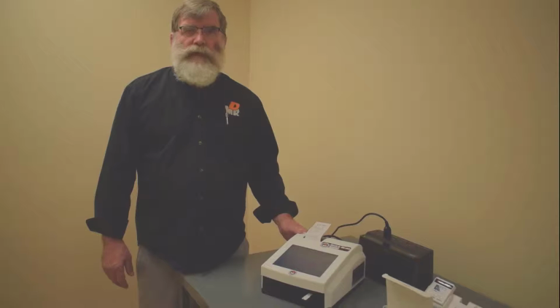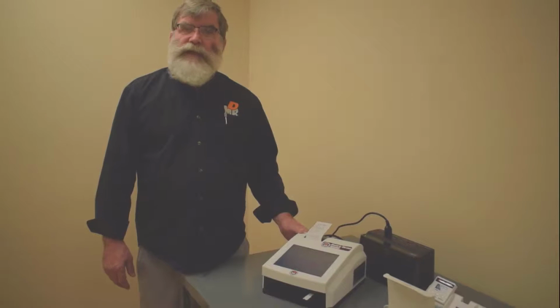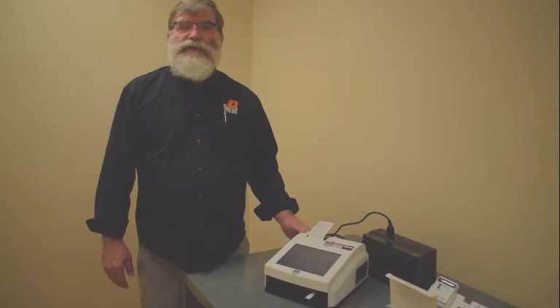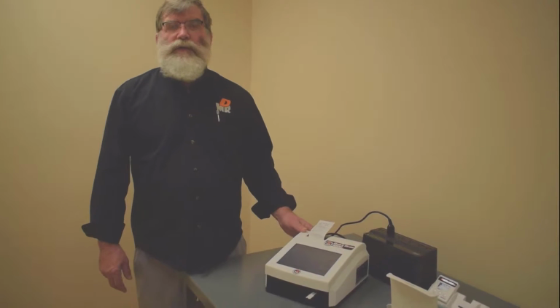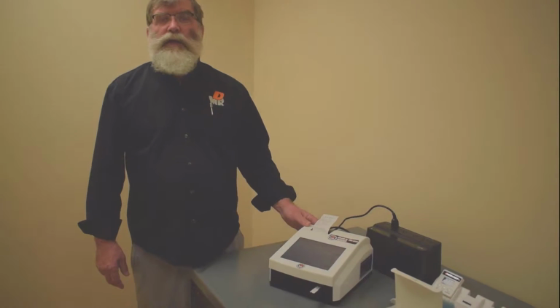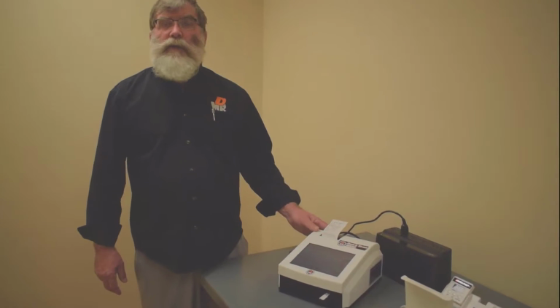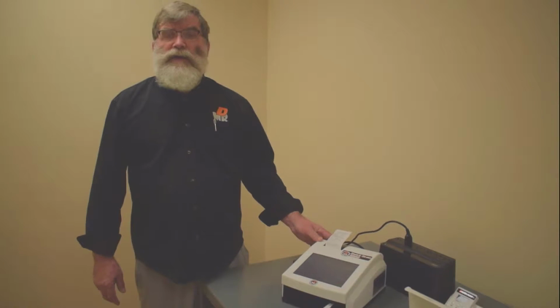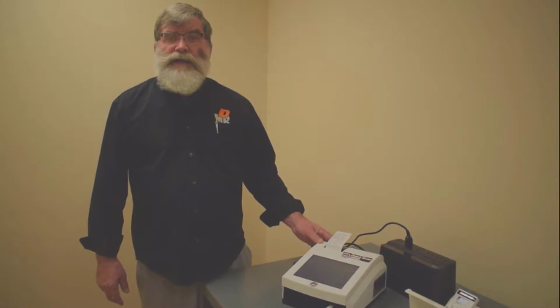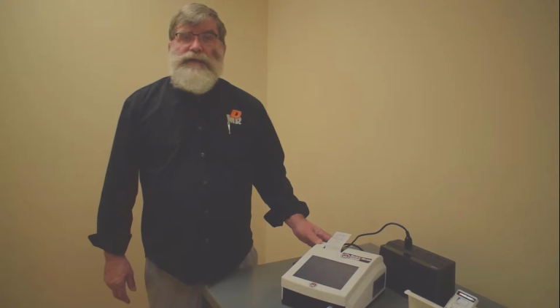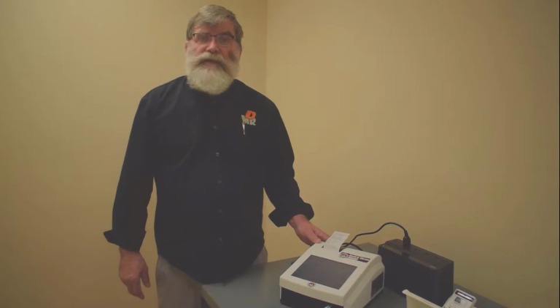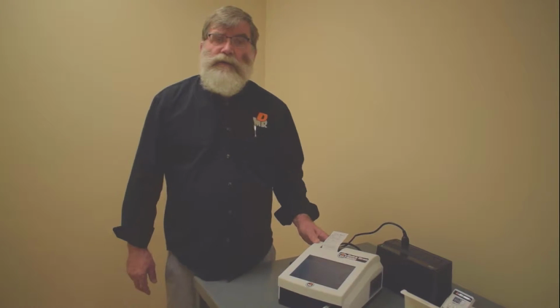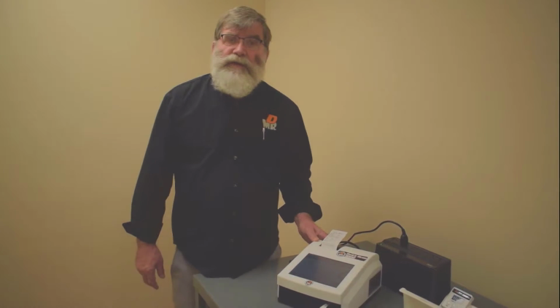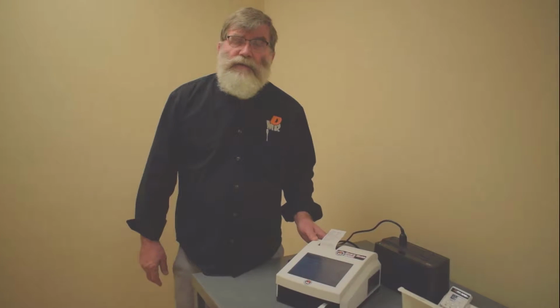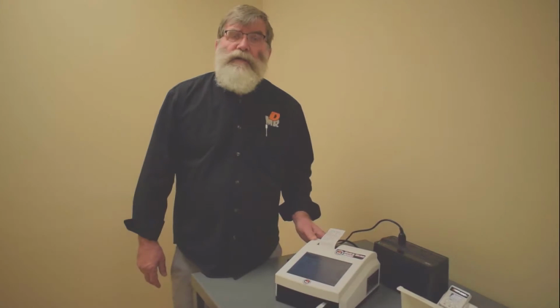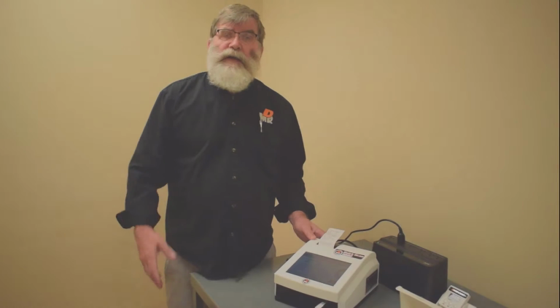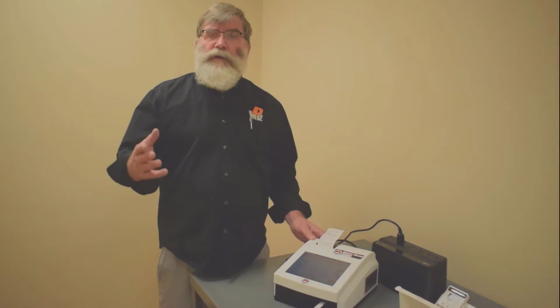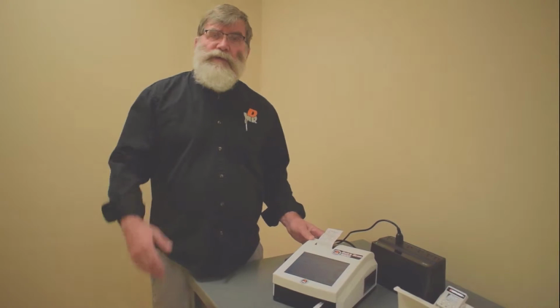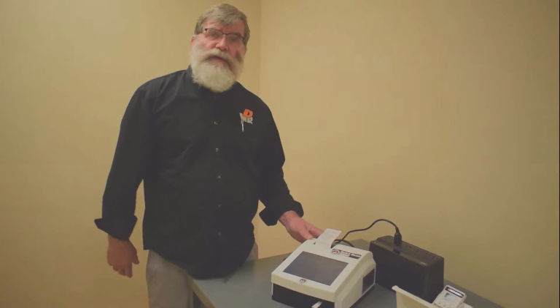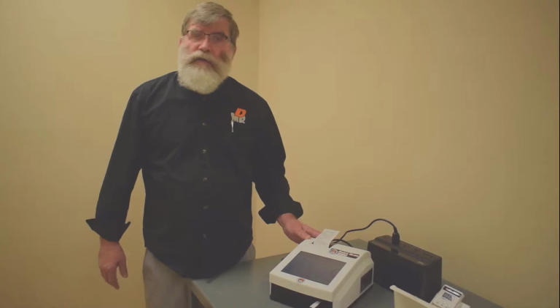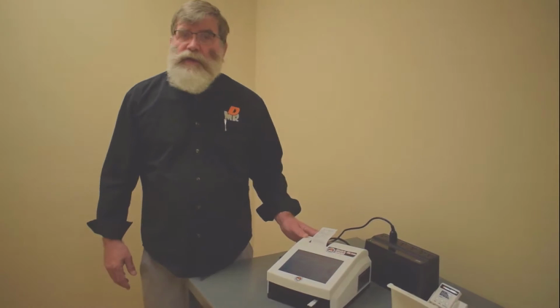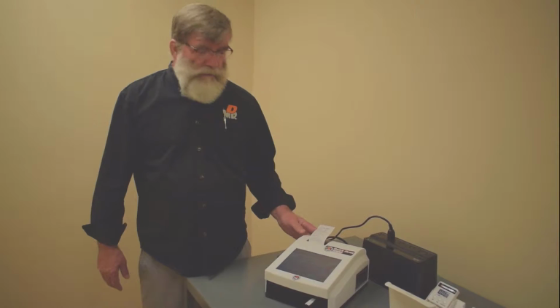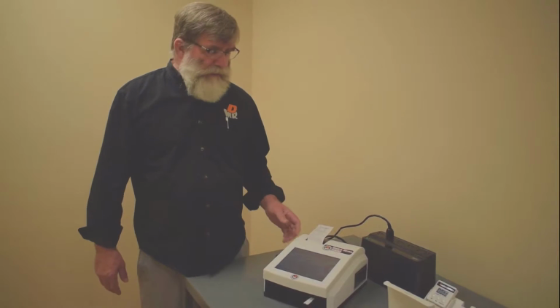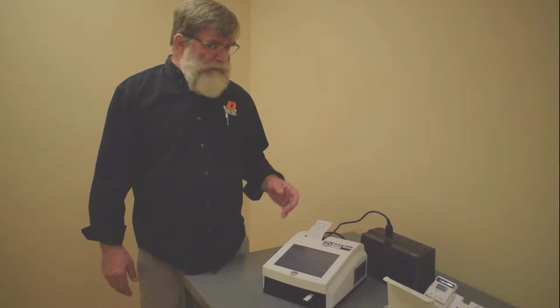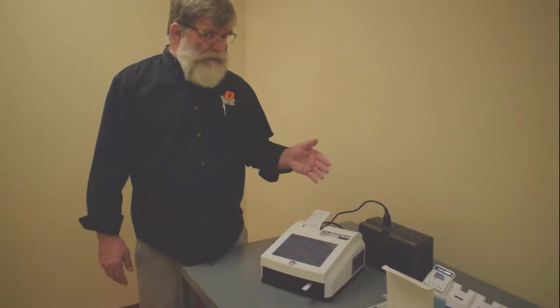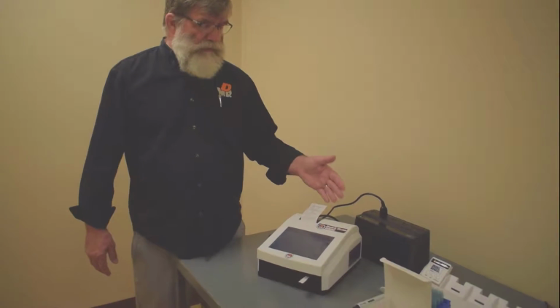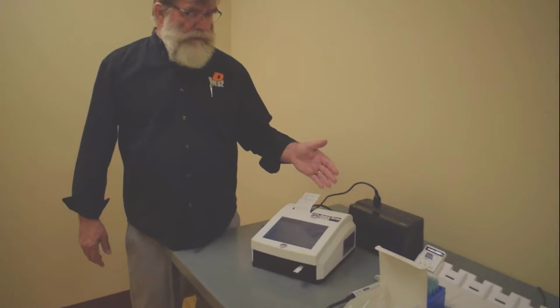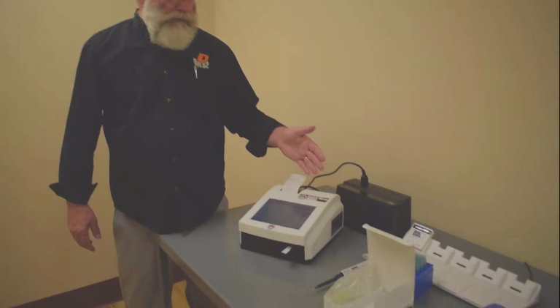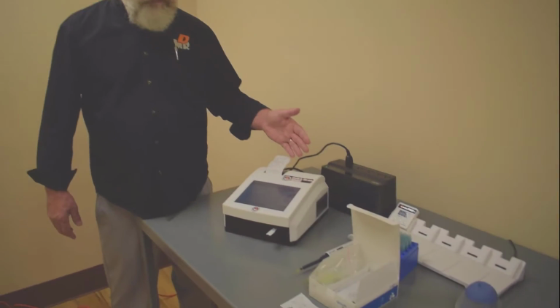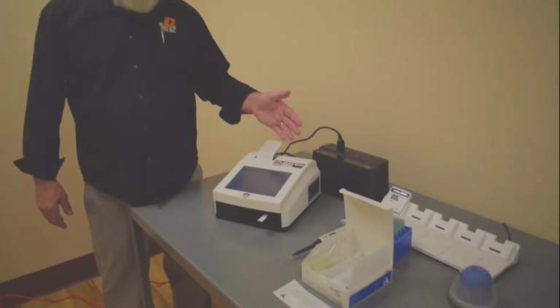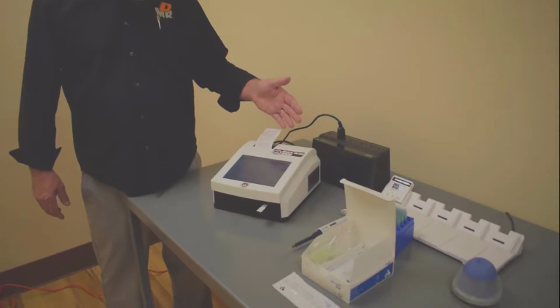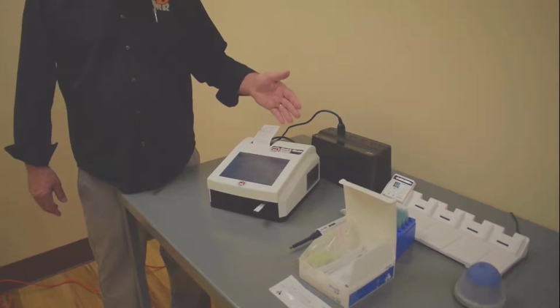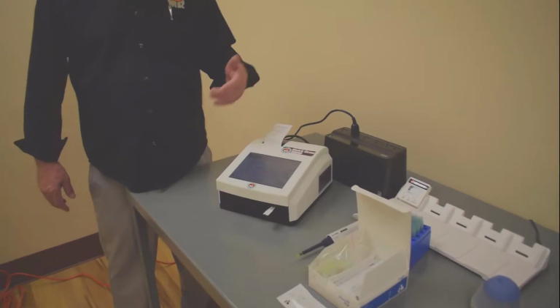Hi, this is Joe Decker at MR Diagnostic Services. Thanks for coming to see our video on our exciting new Quick Scan 1000.